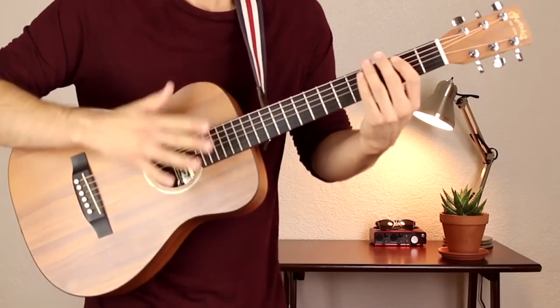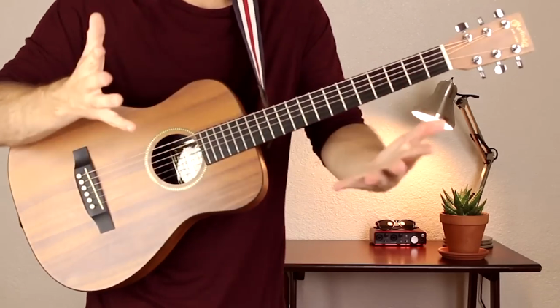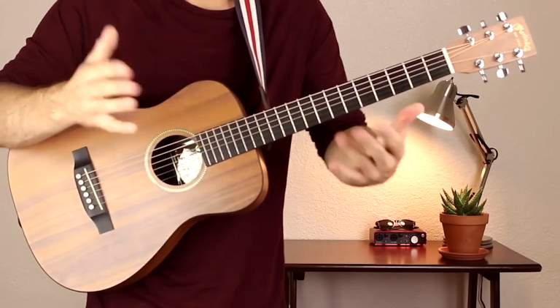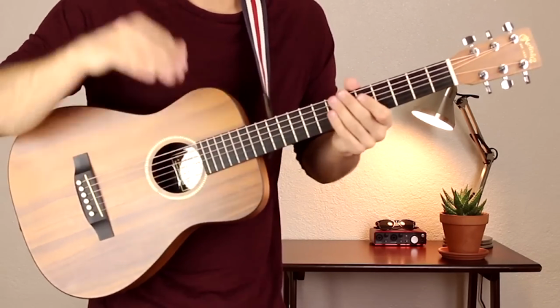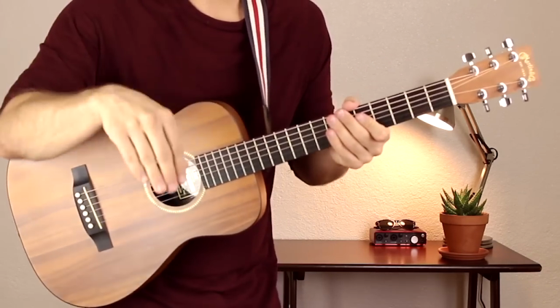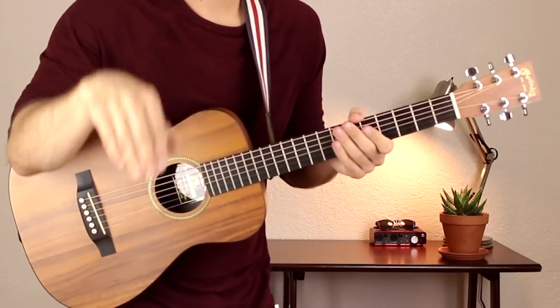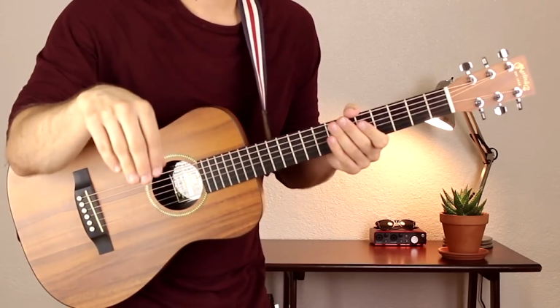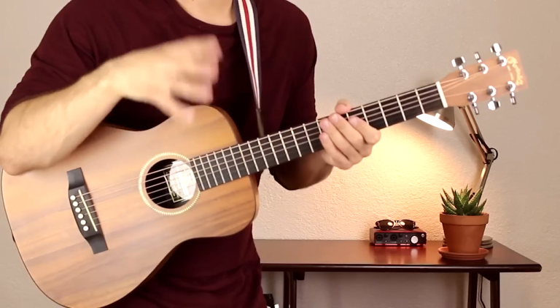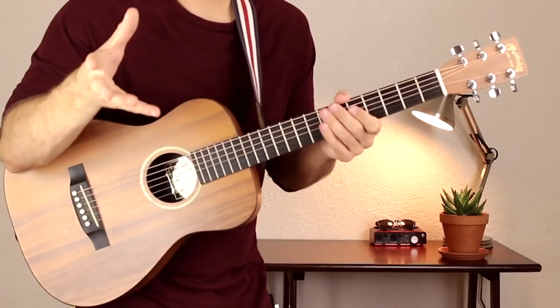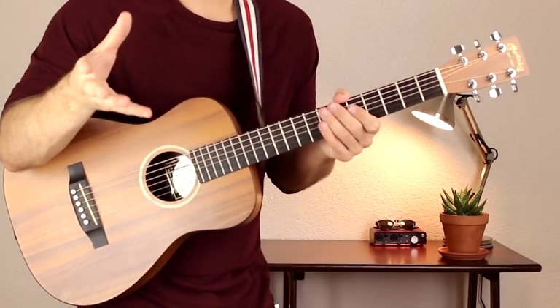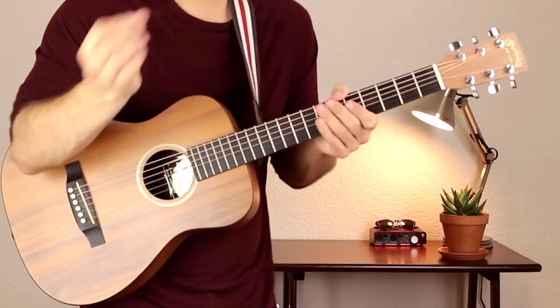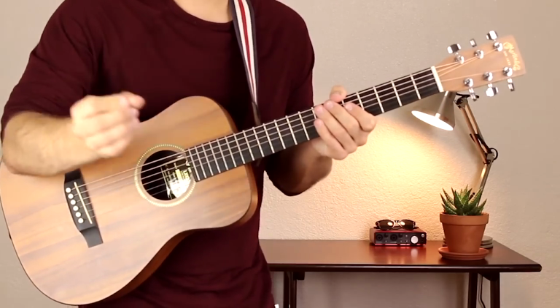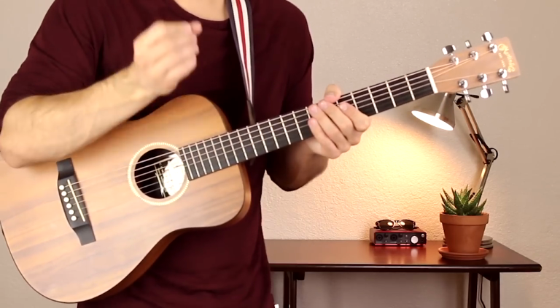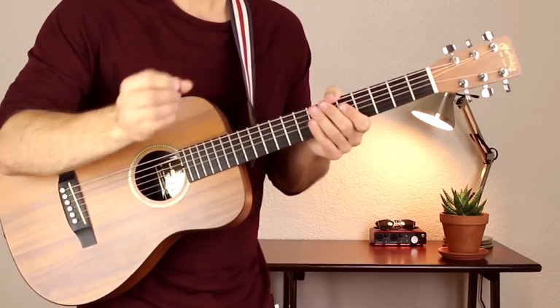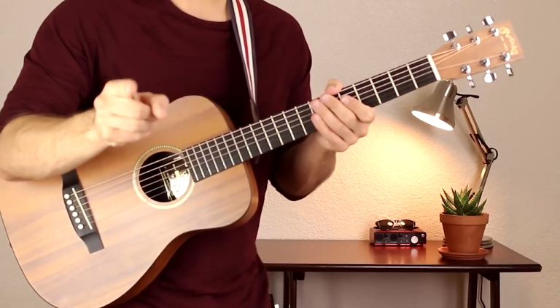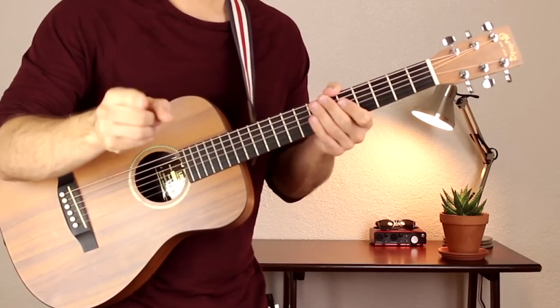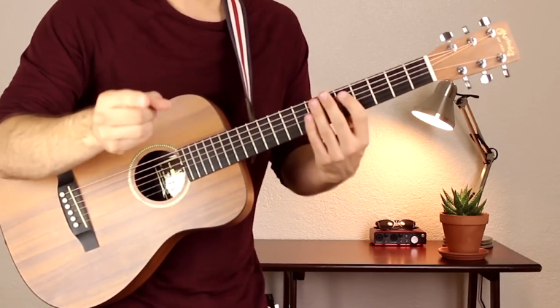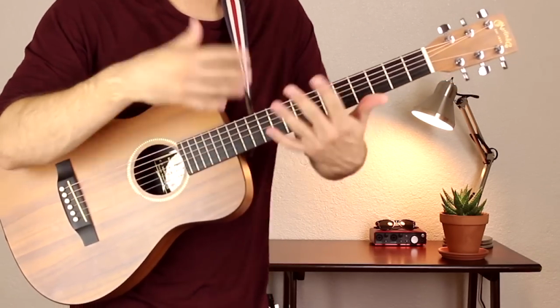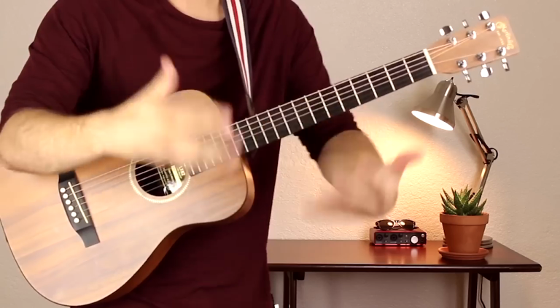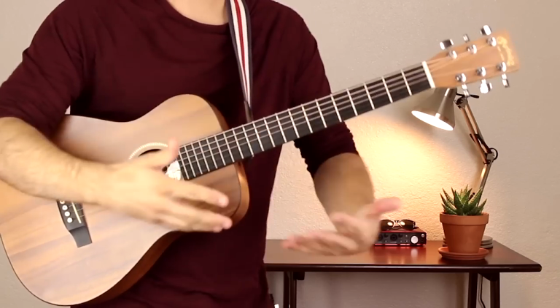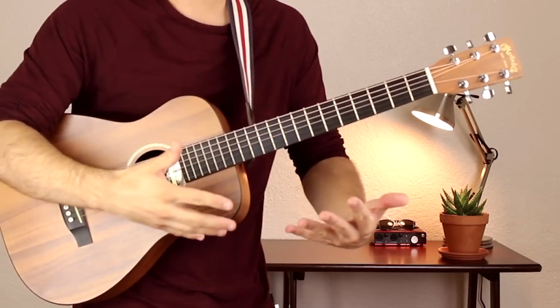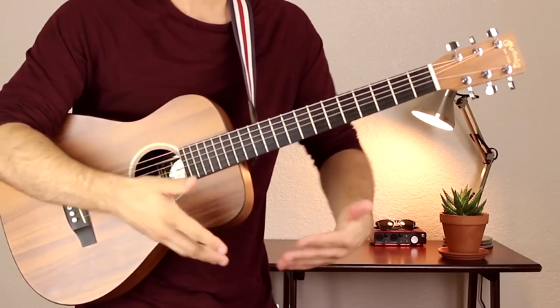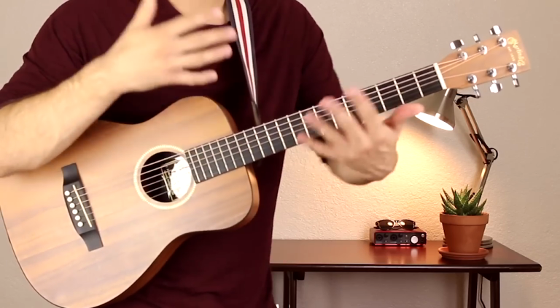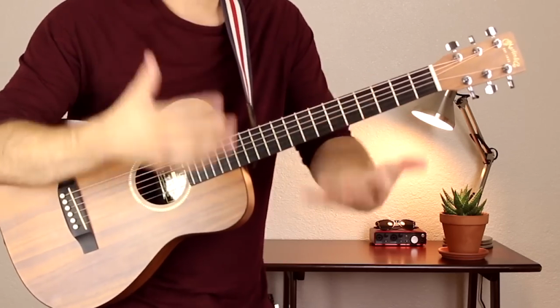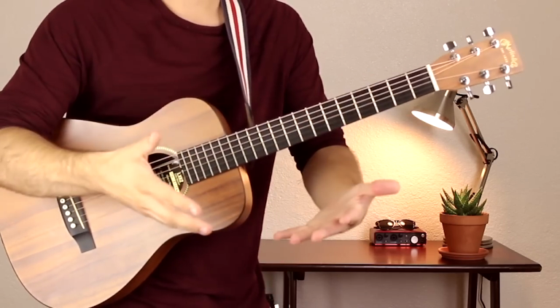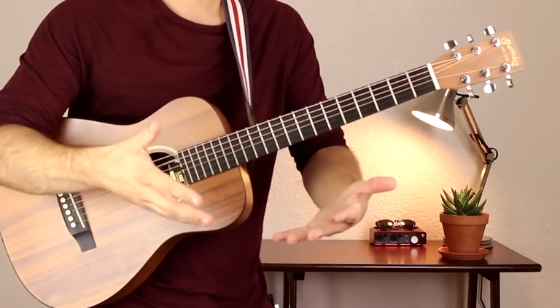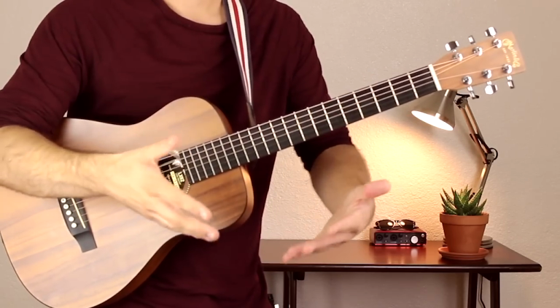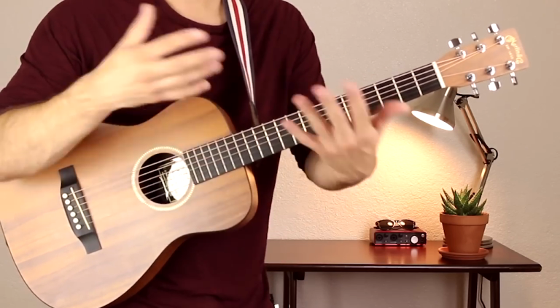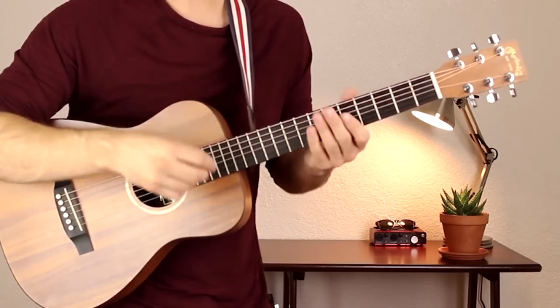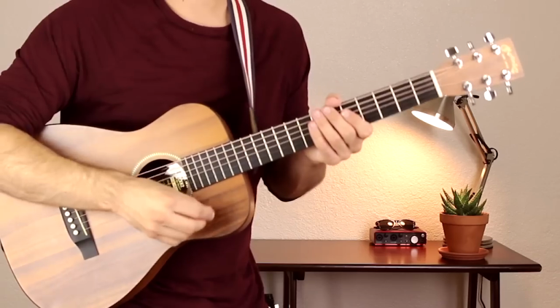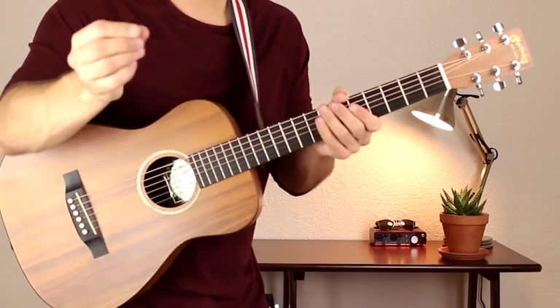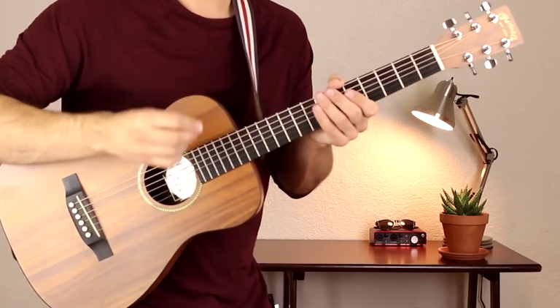So if you have any questions, you can put them in the comments below. That's going to be it for this lesson. Thanks for watching. If you enjoyed it, hit that like button. If you want more lessons just like this one, hit that subscribe button. And I'll see you next time with another lesson.